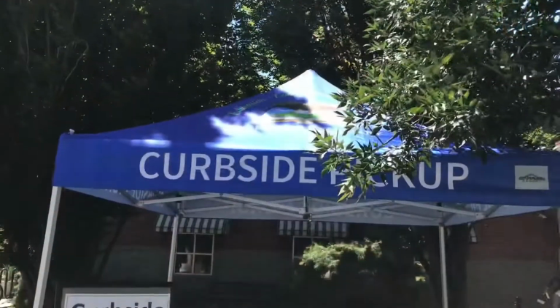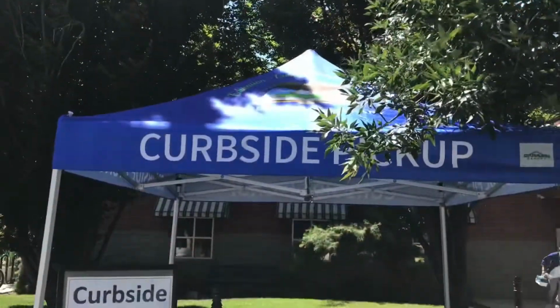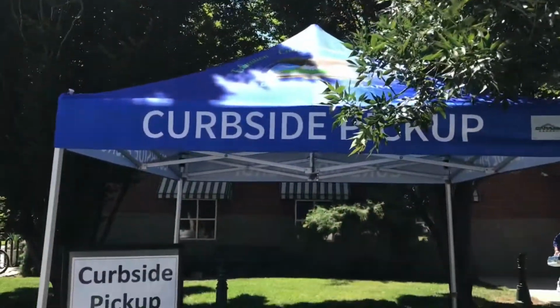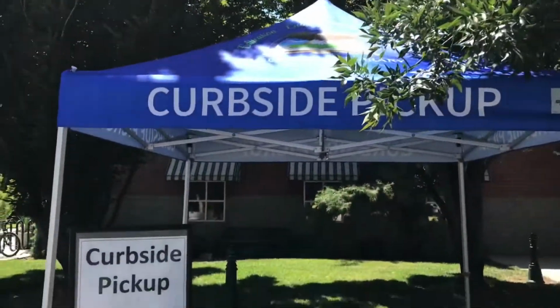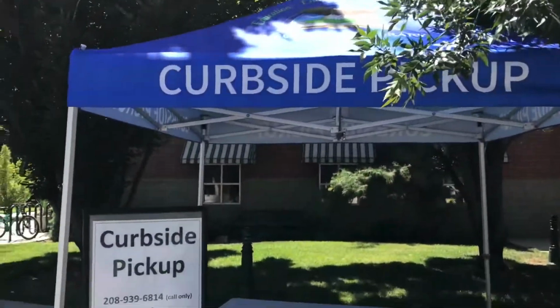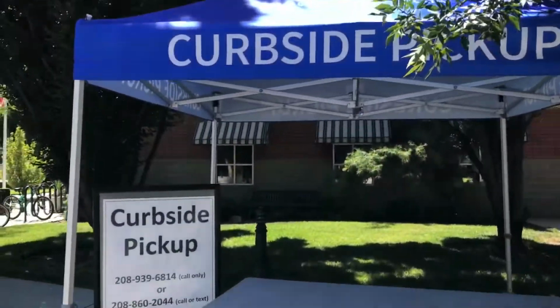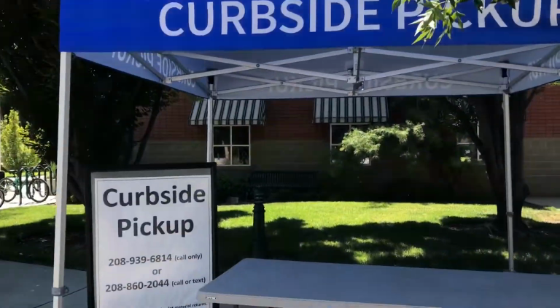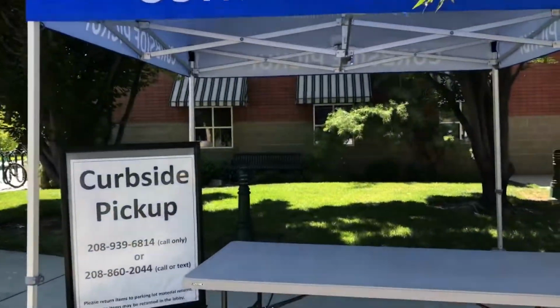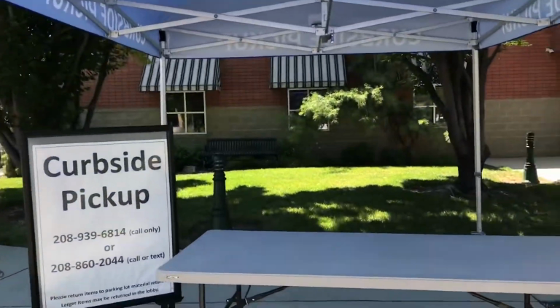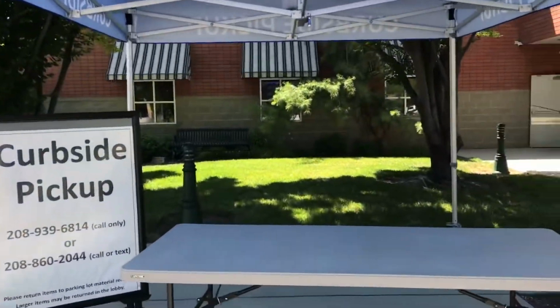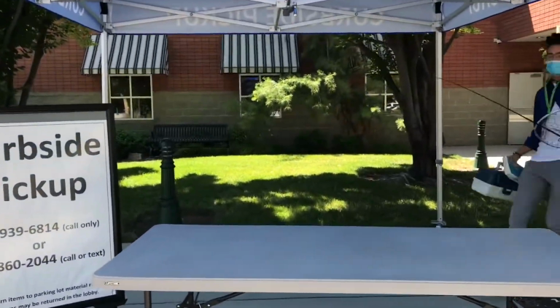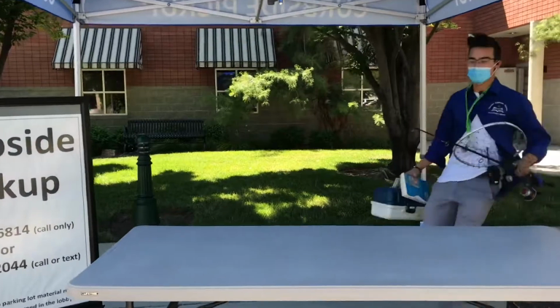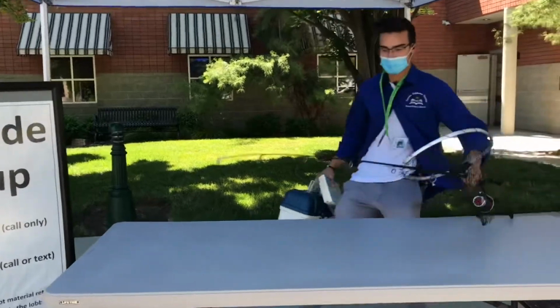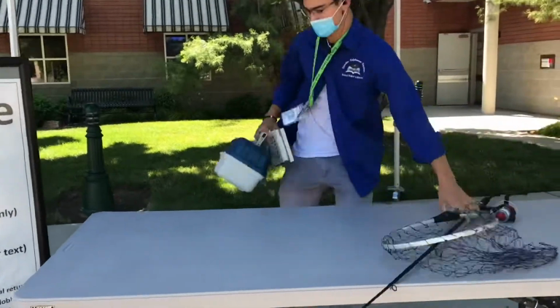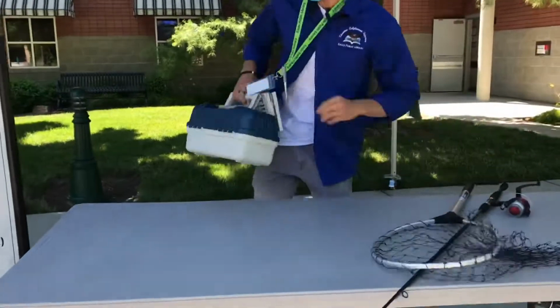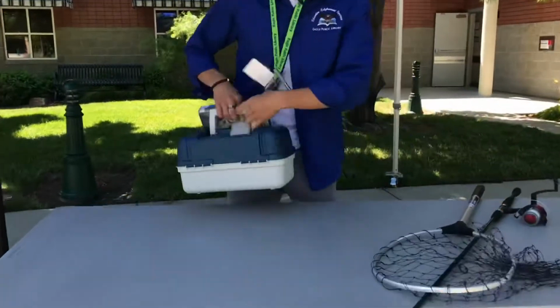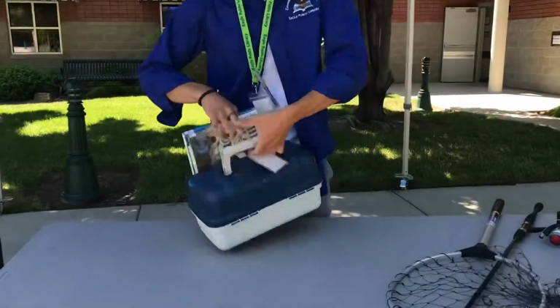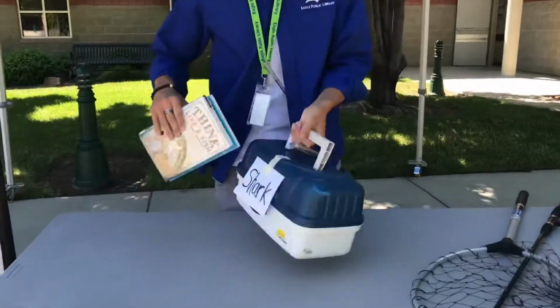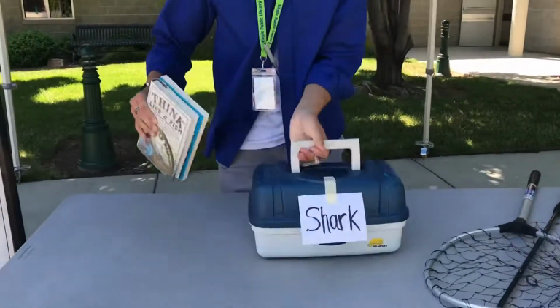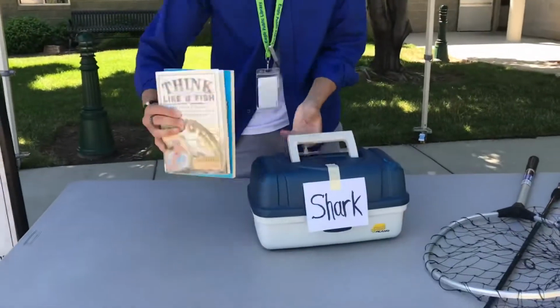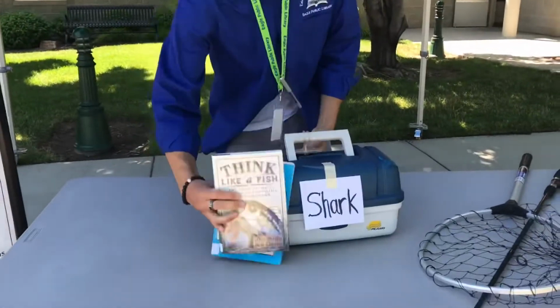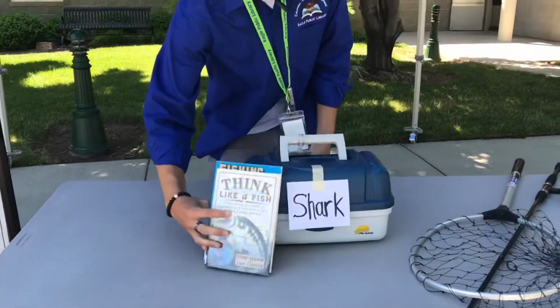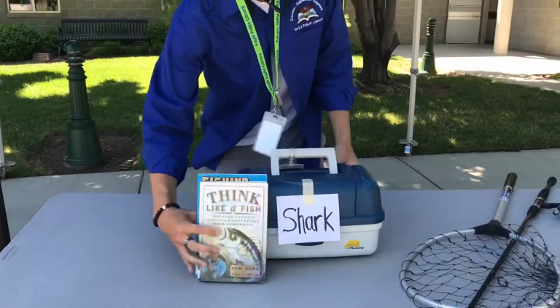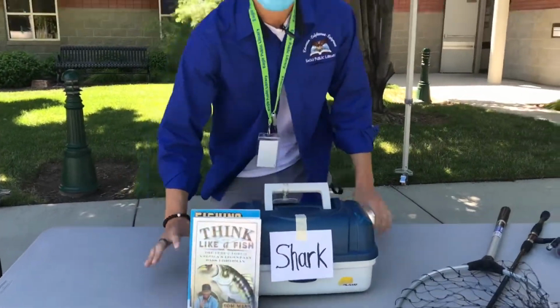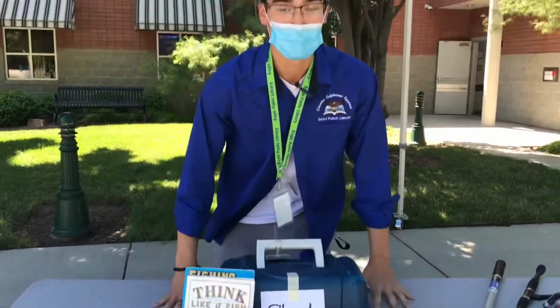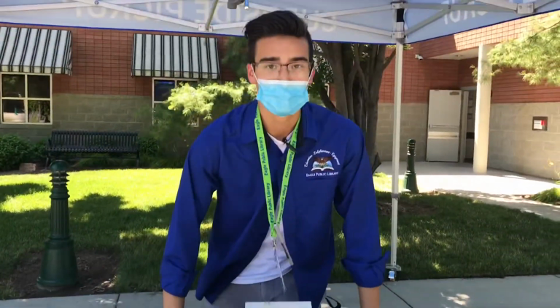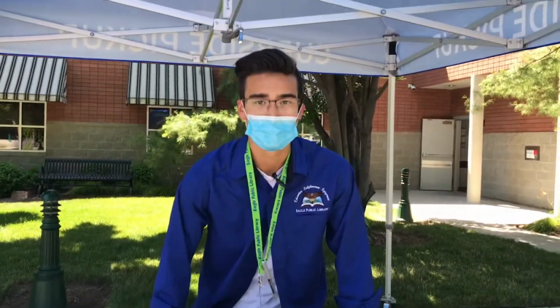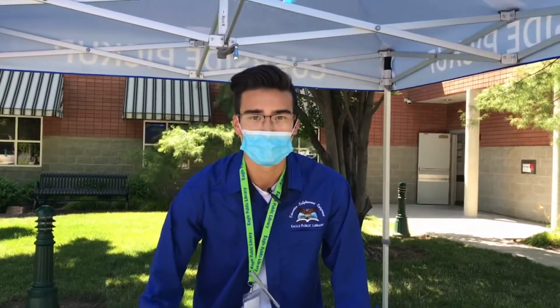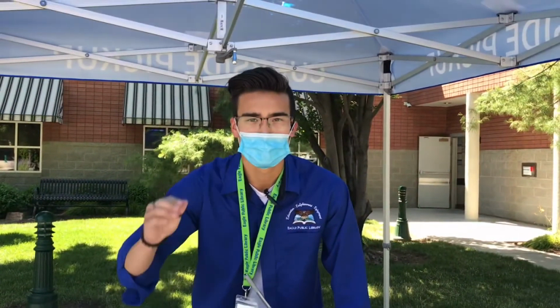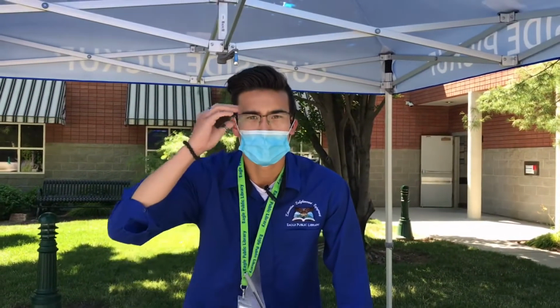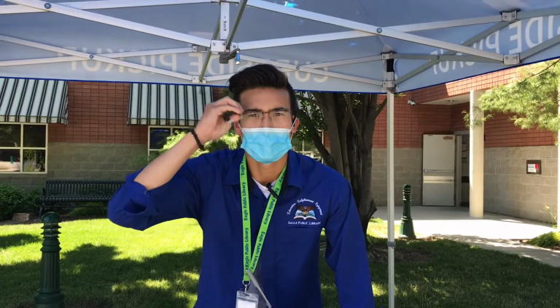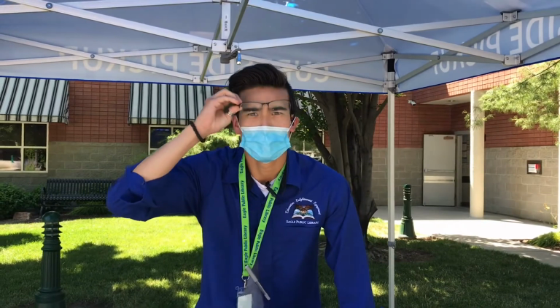When you're ready to pick up, send us a text, email us, or call, and we'll get your items checked out and ready for you to pick up outside by the curb. It's as simple as that.